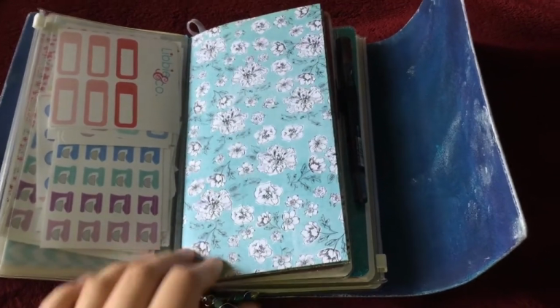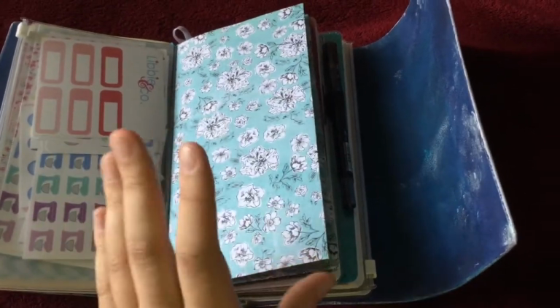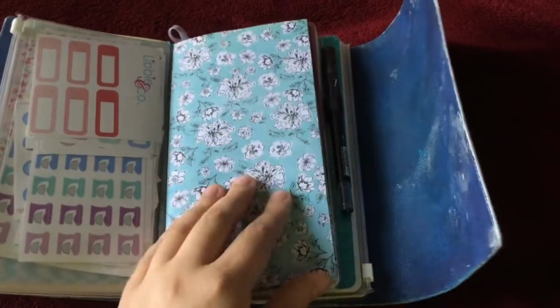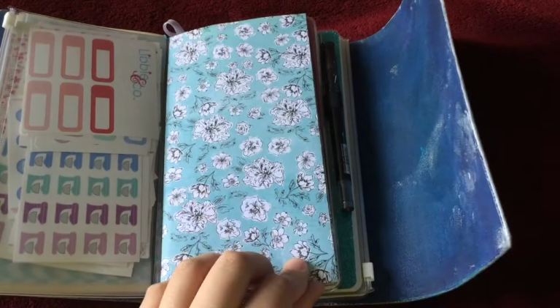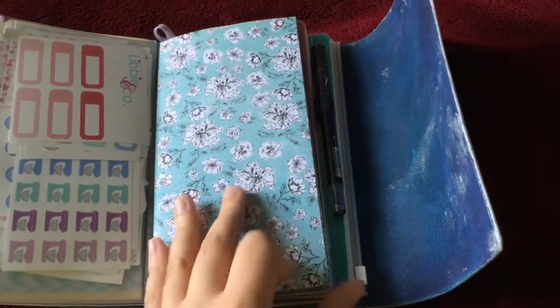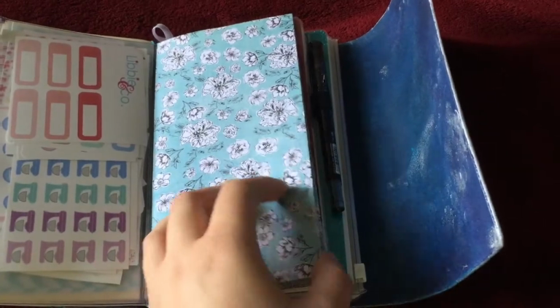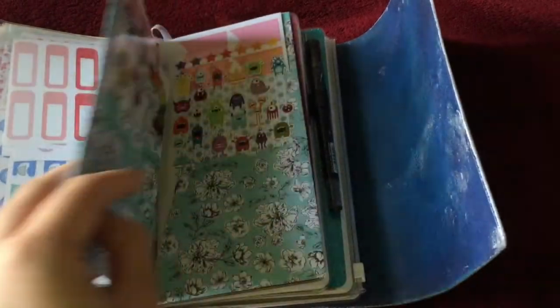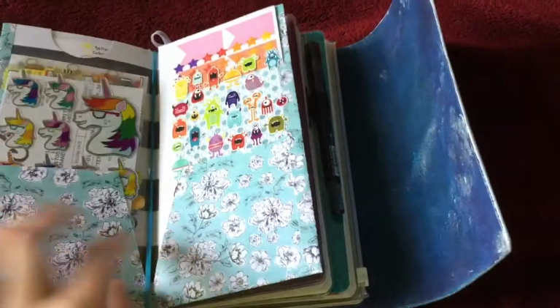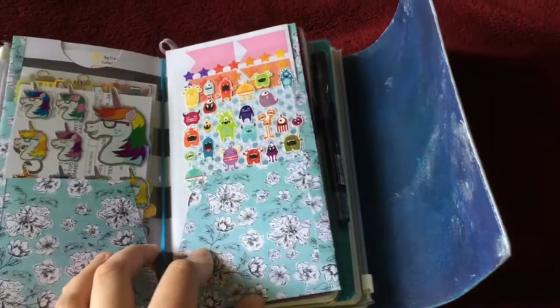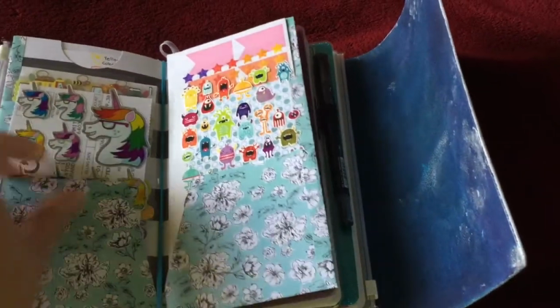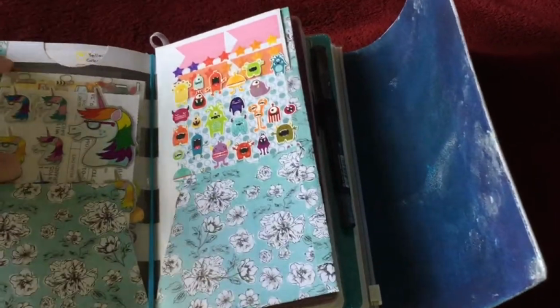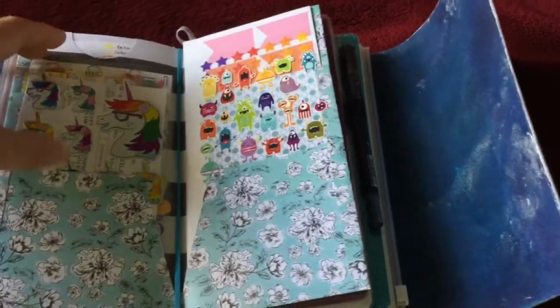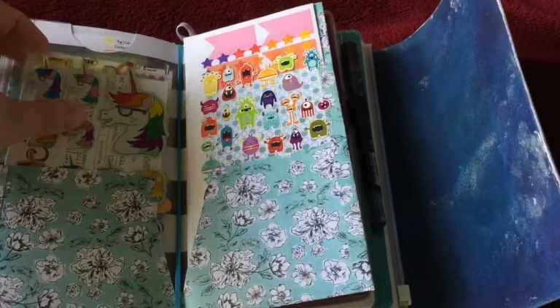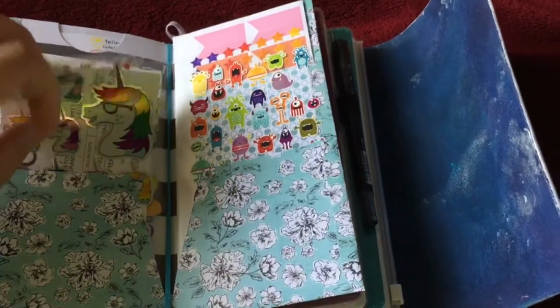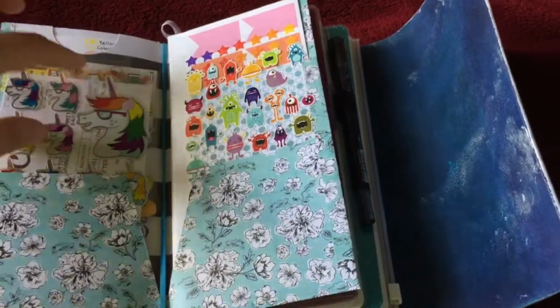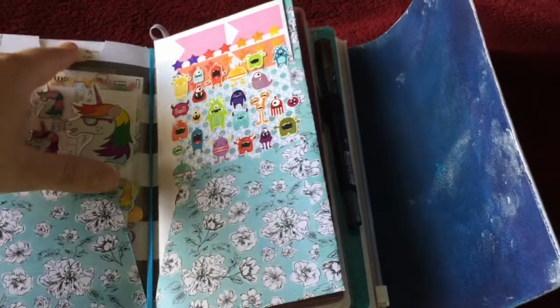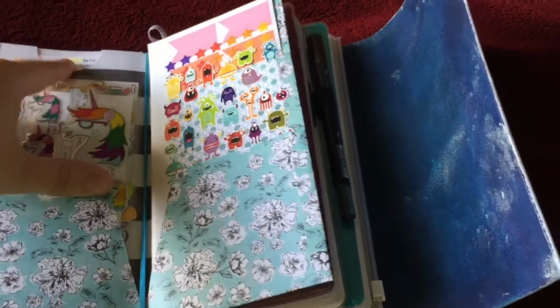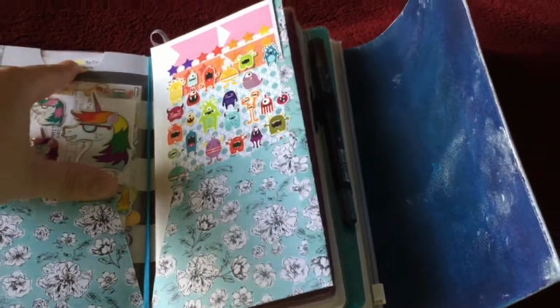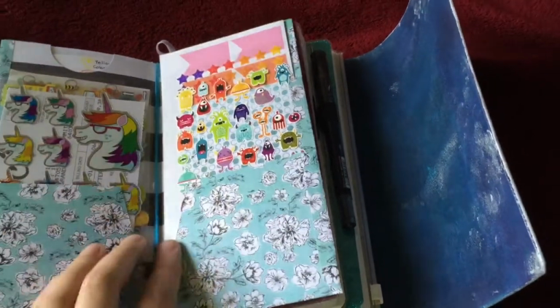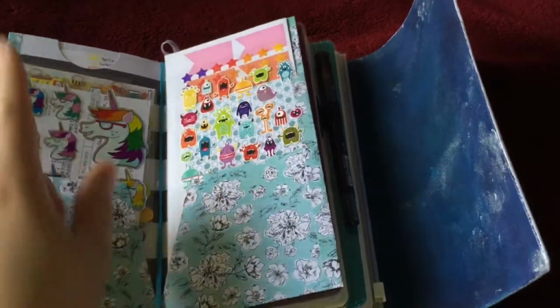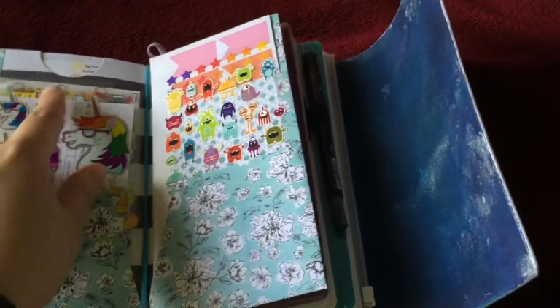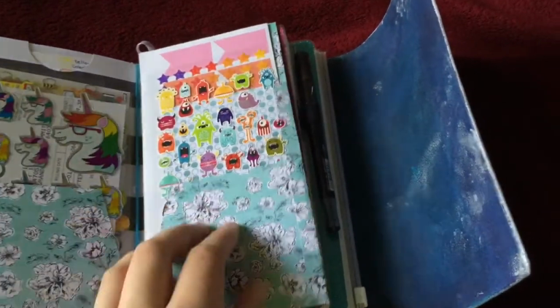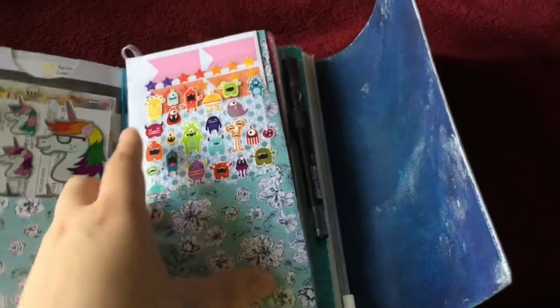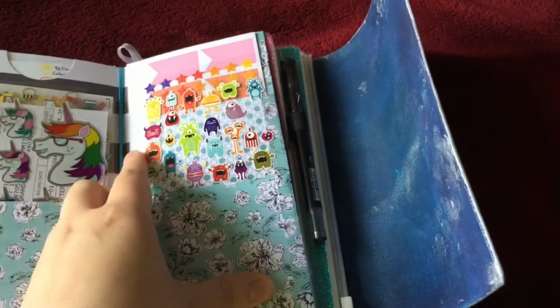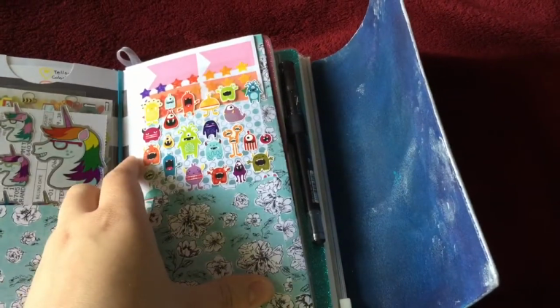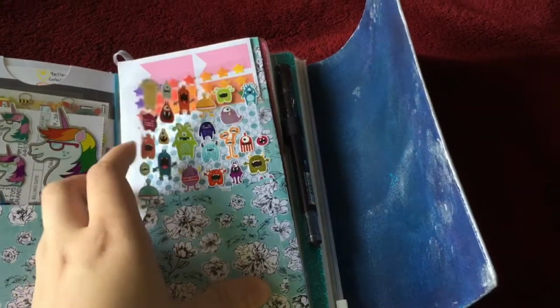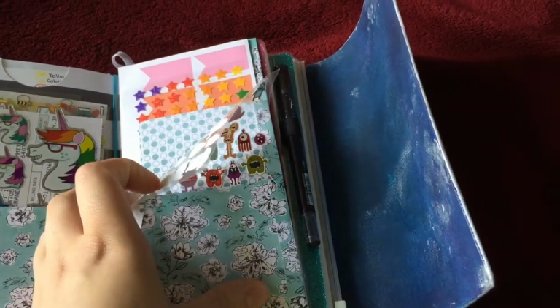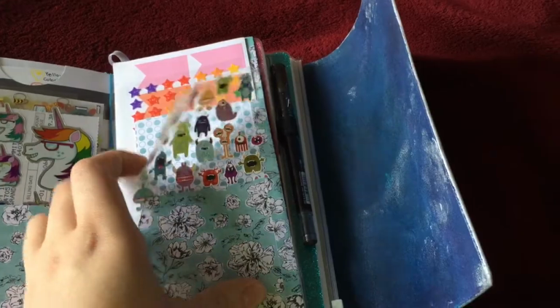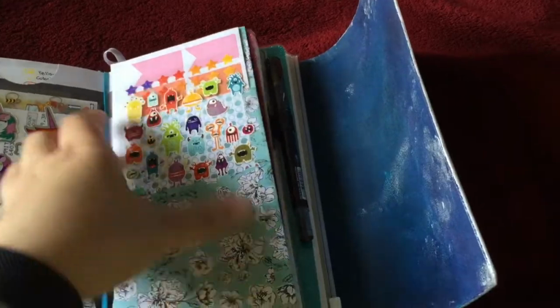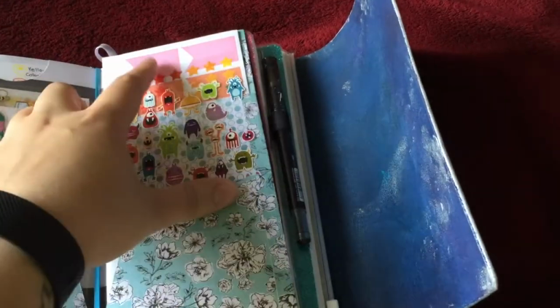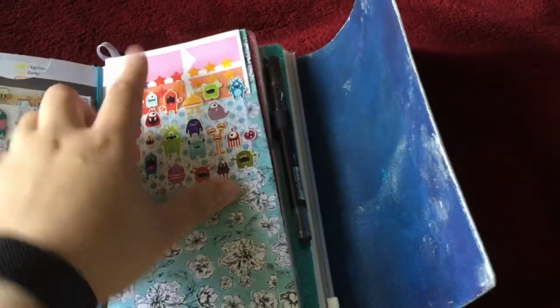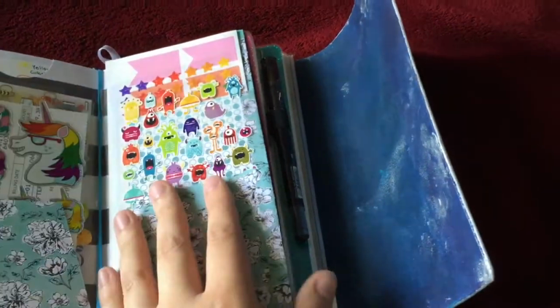This is an Anika Hanby six pocket folder and in this I keep more stickers, my ink reference sheet for my stamps, a few more Reset Girl stickers, monster stickers, and star stickers.